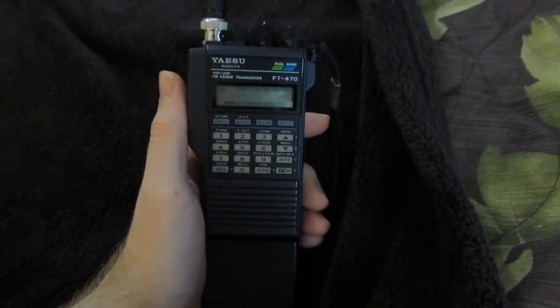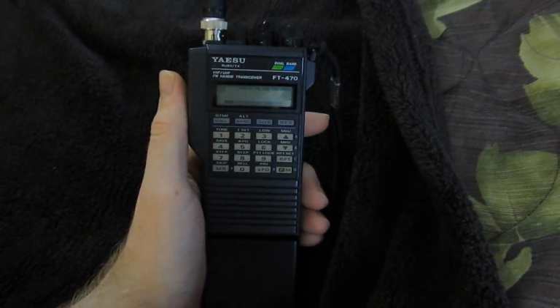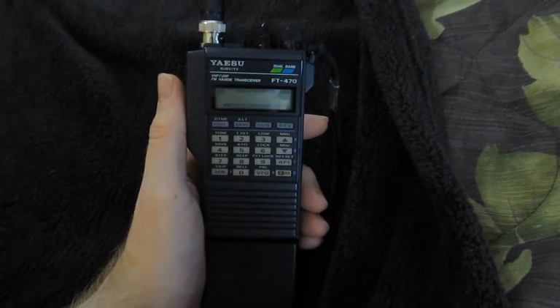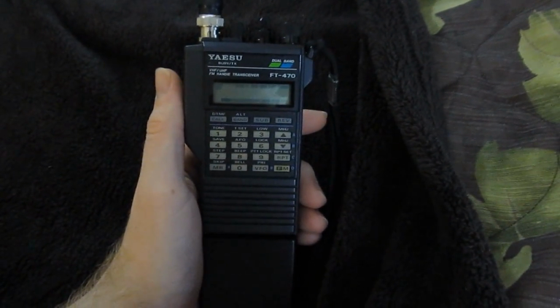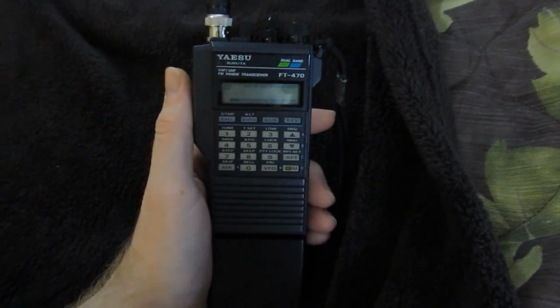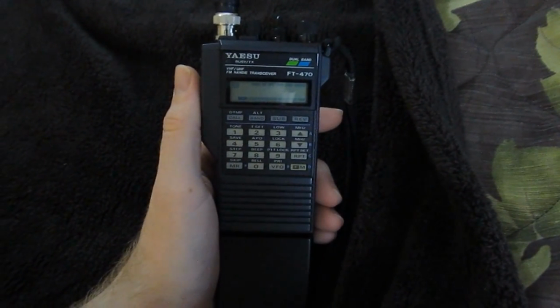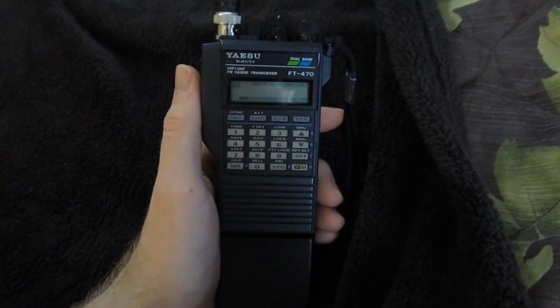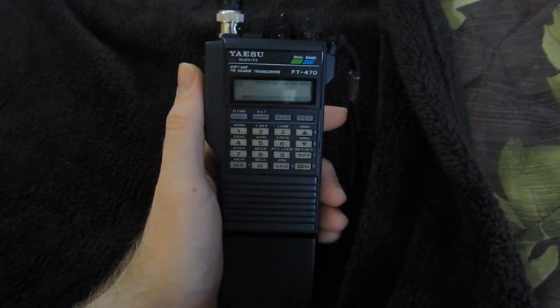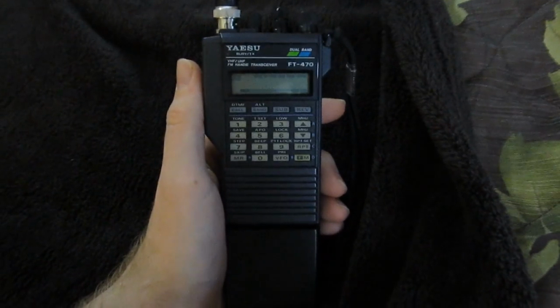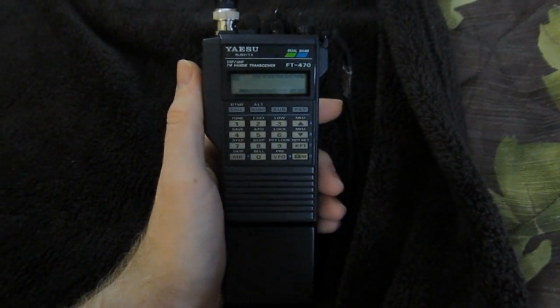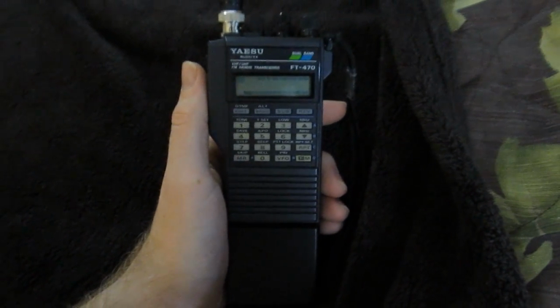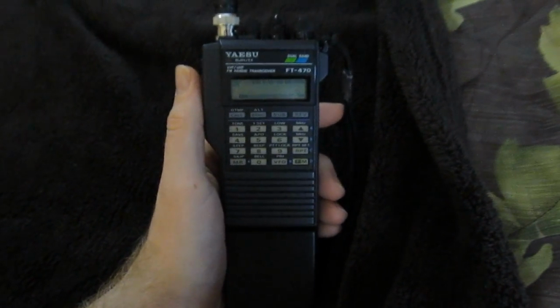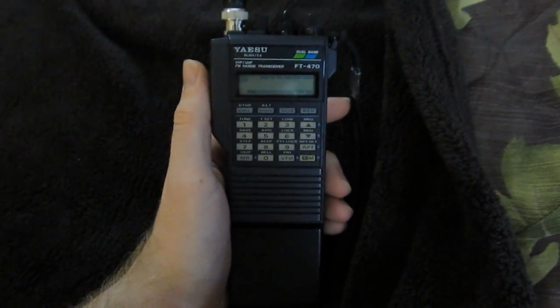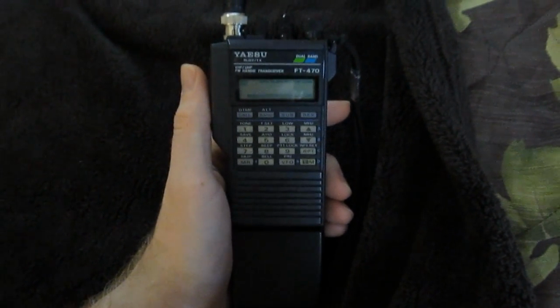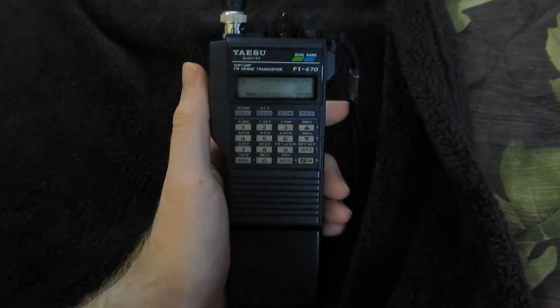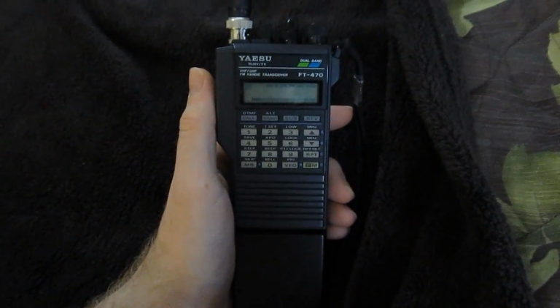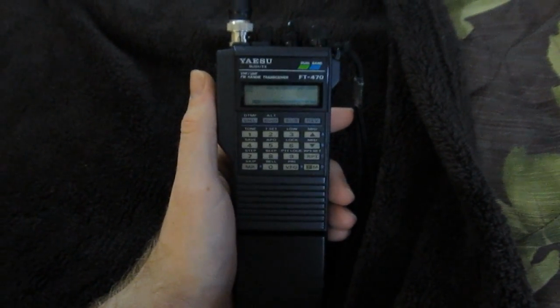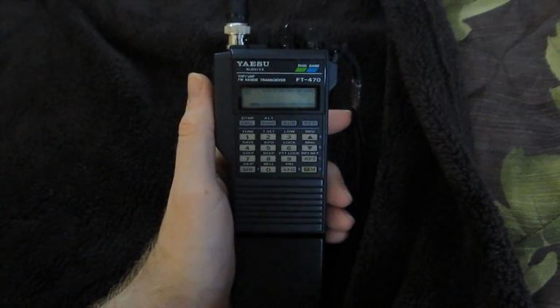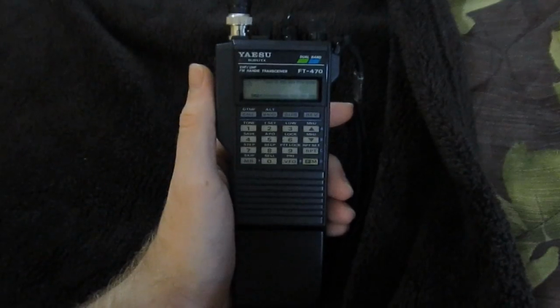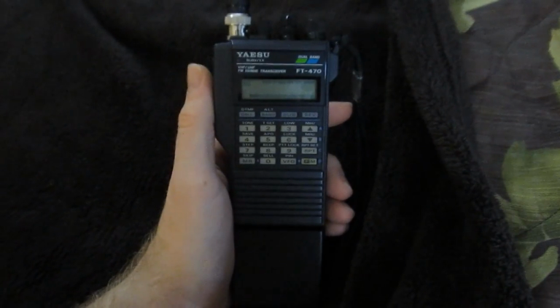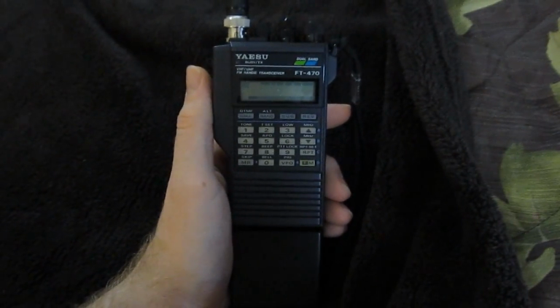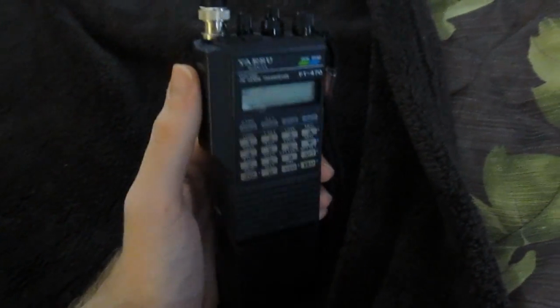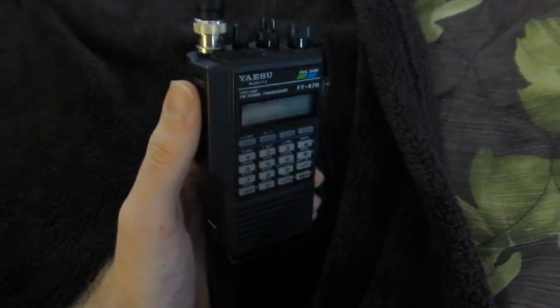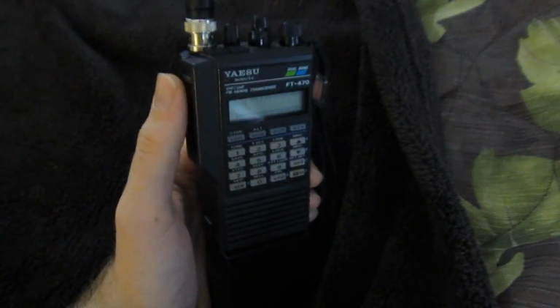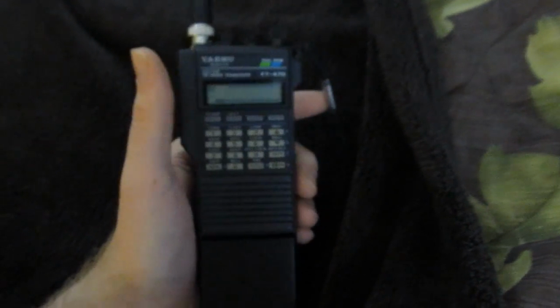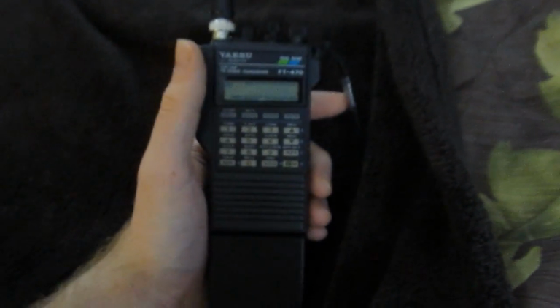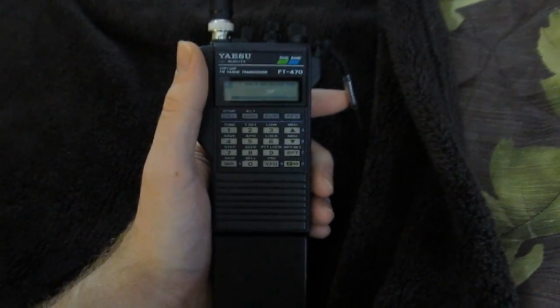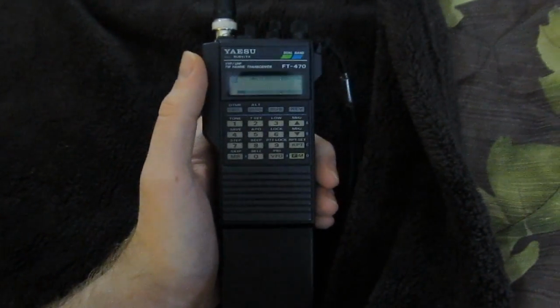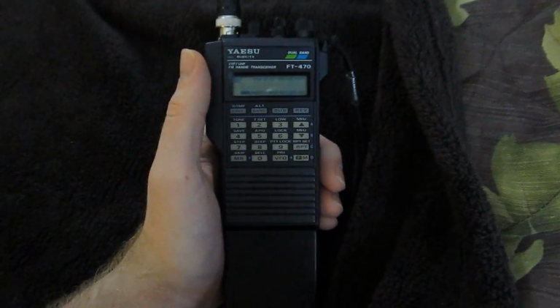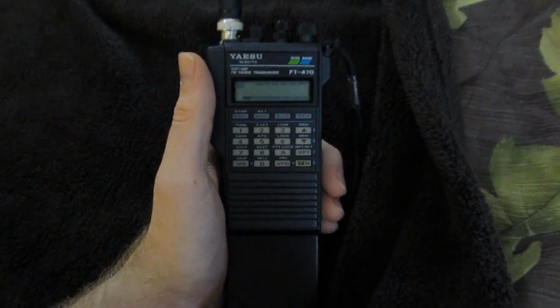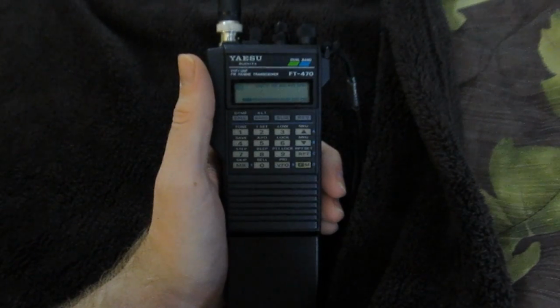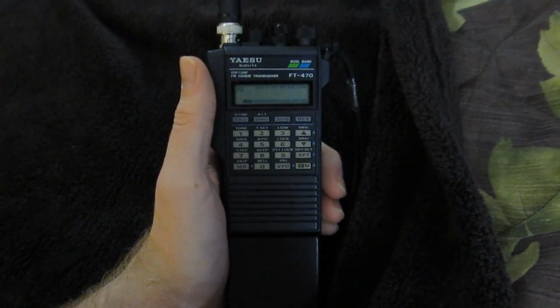That concludes this part of our video series on the Yaesu FT470 handheld amateur radio transceiver. Join me in the next part when we turn this thing on and explore its features. I hope to see you there — stay tuned.